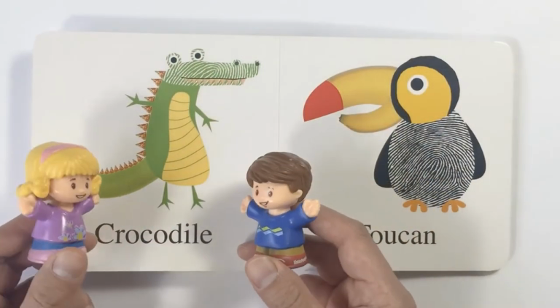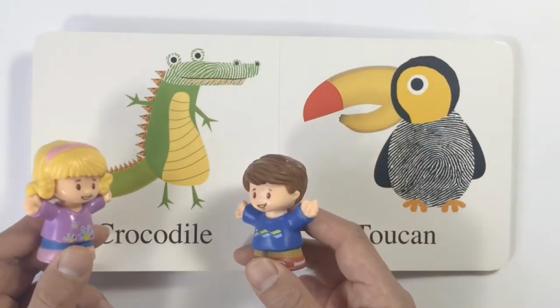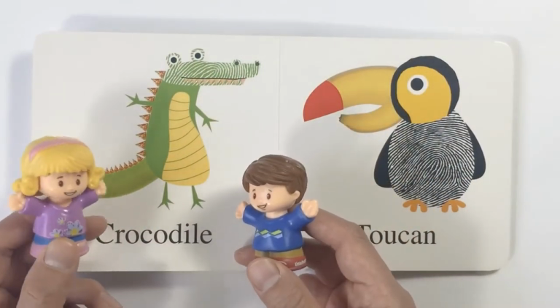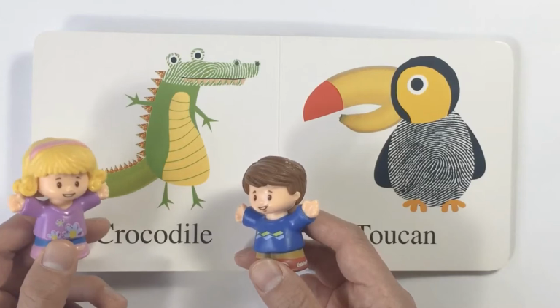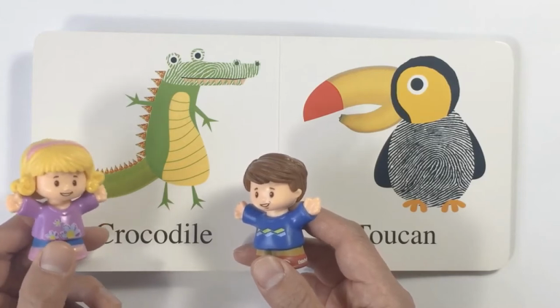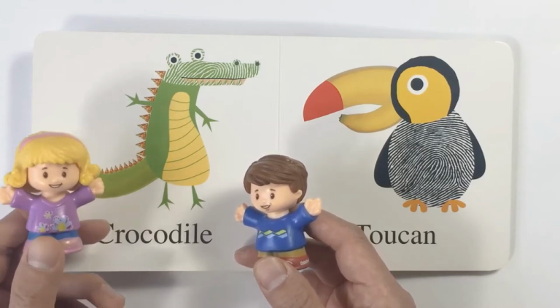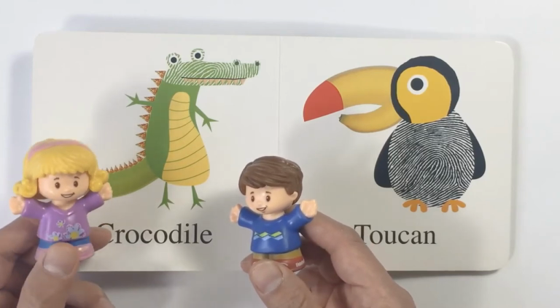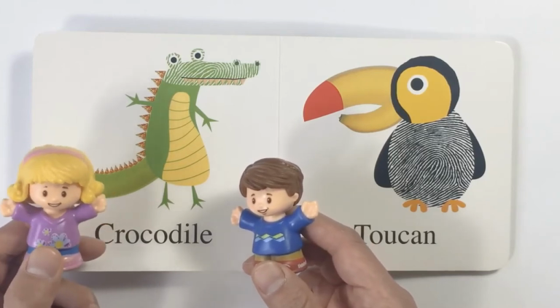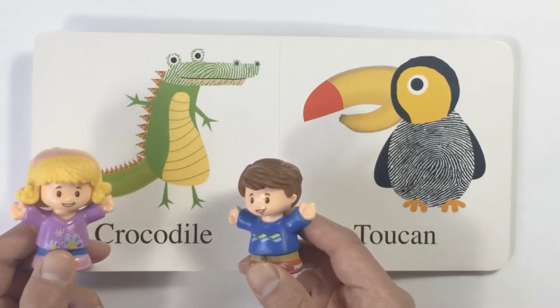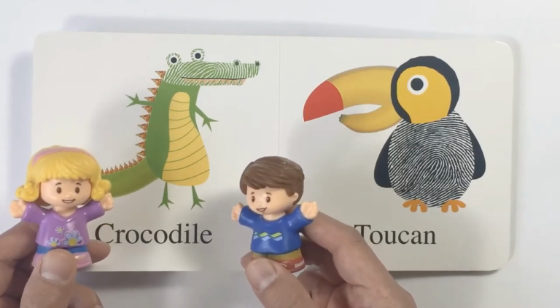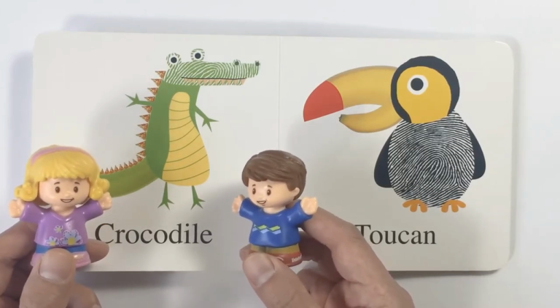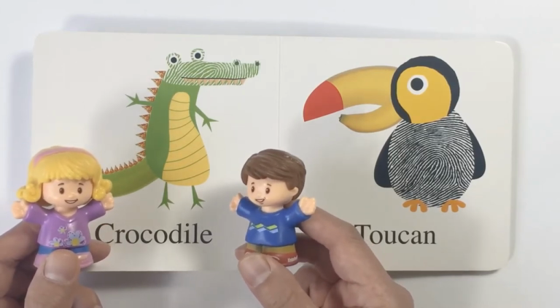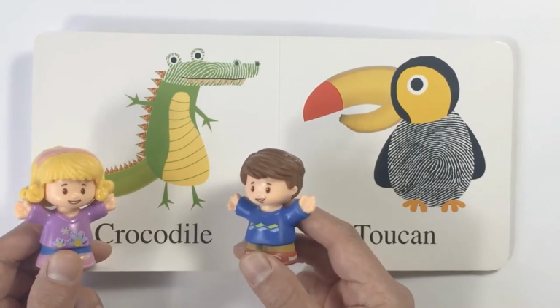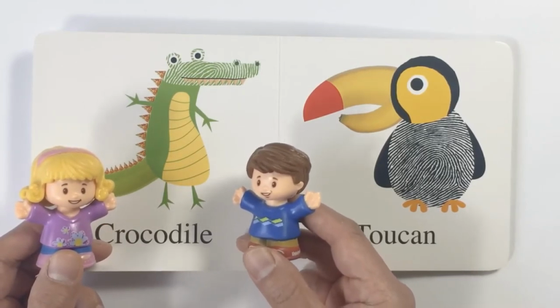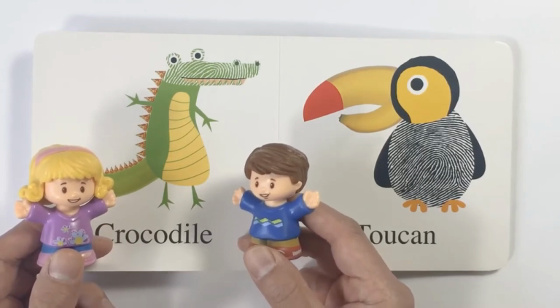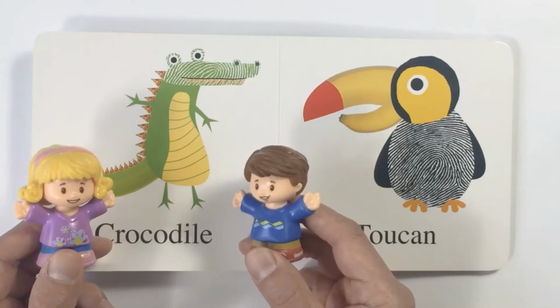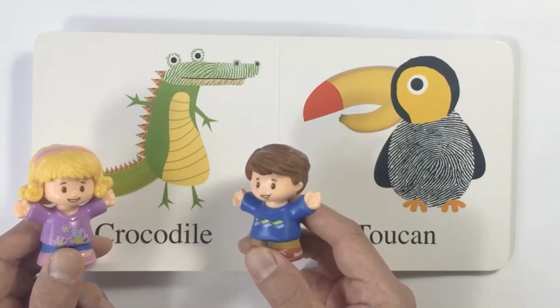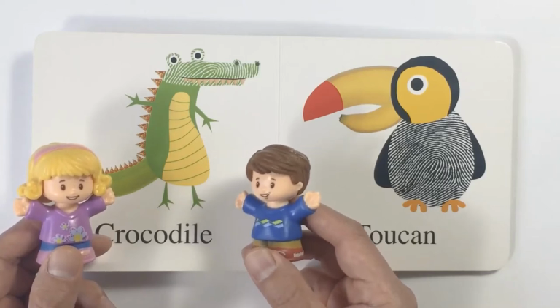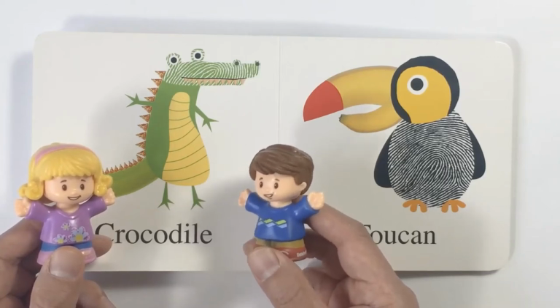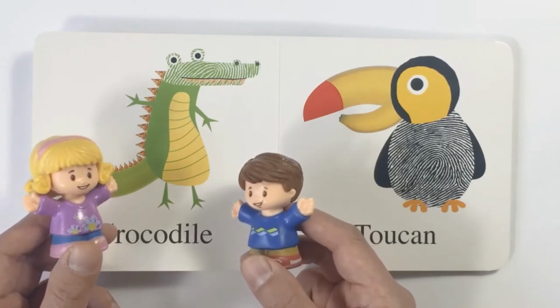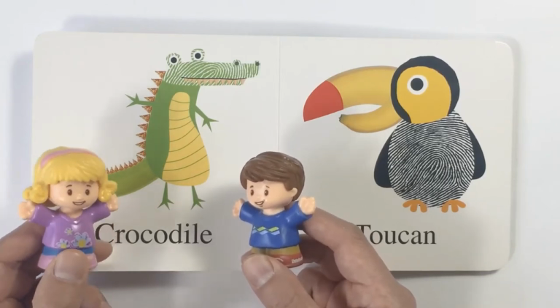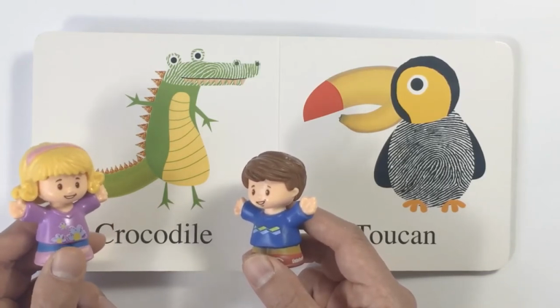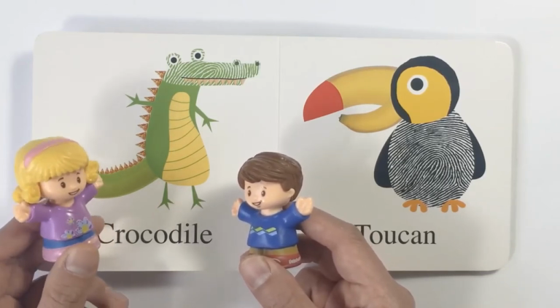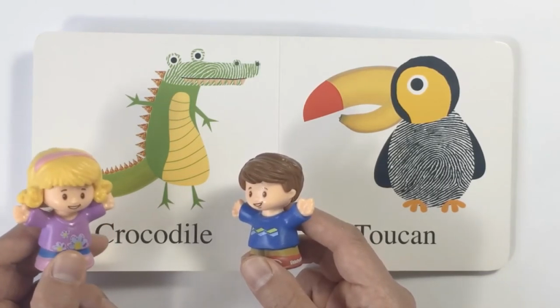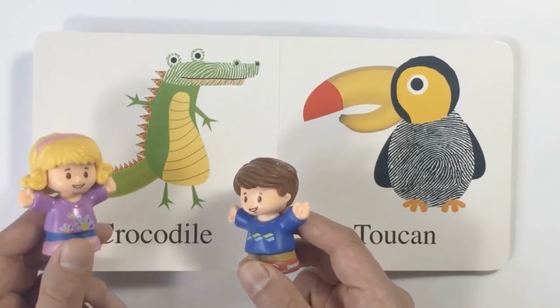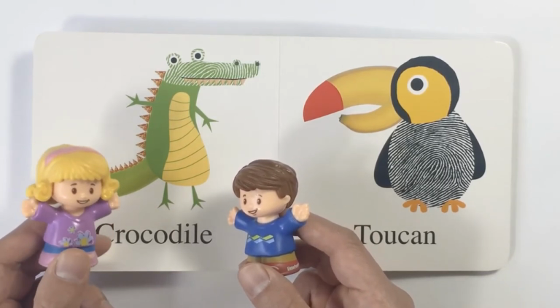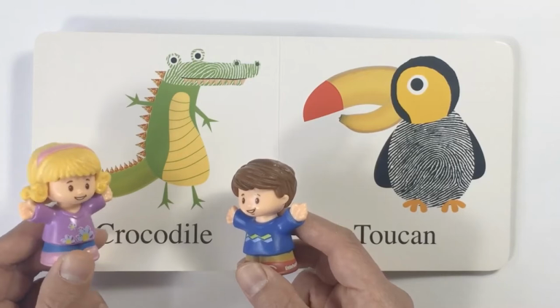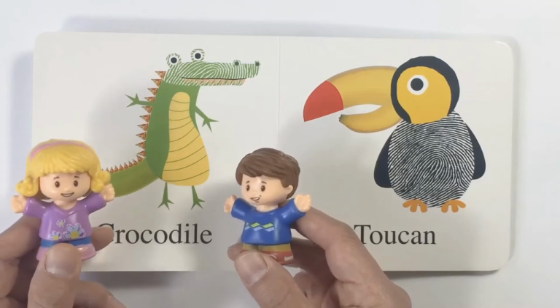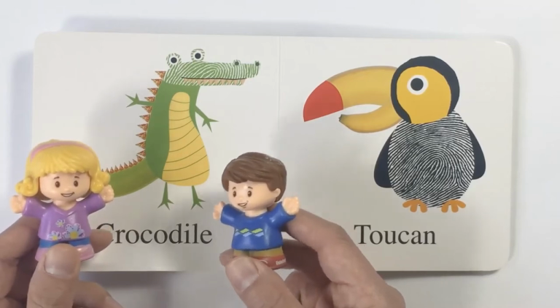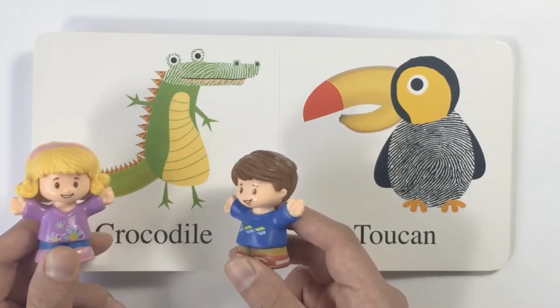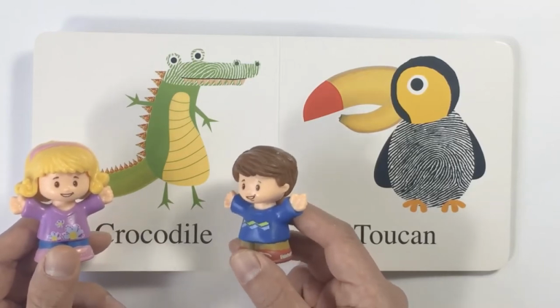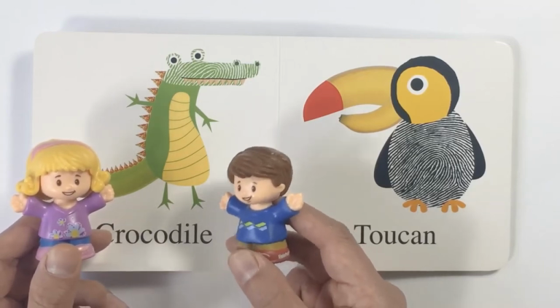Oh my, look at this. What do we have? It is green, it has scales, and big huge teeth, and a long mouth. Oh wow, it is a crocodile. Yeah, looks very intimidating.